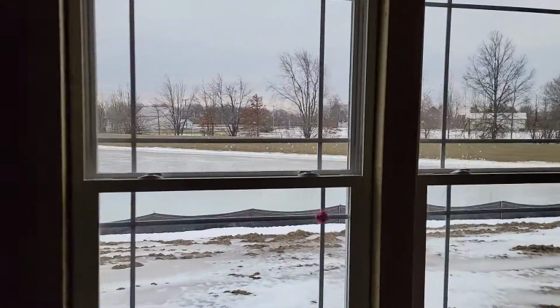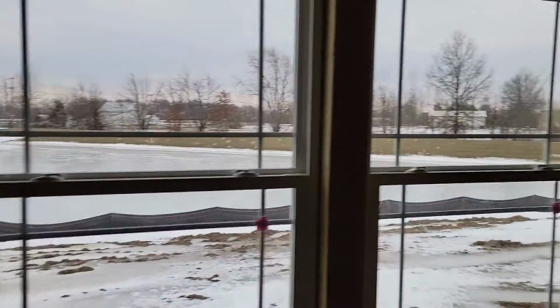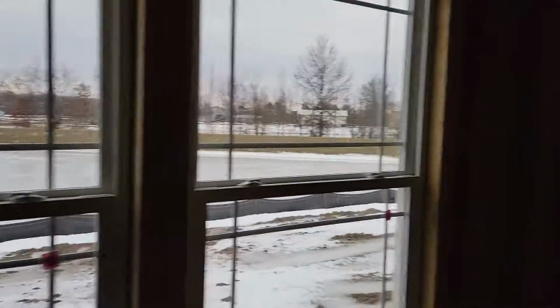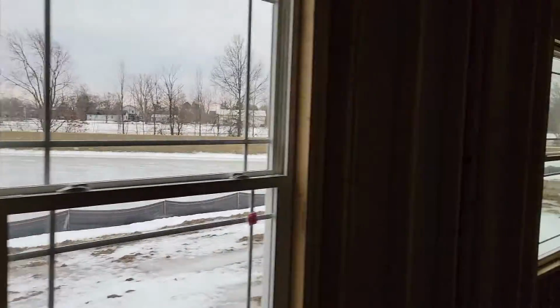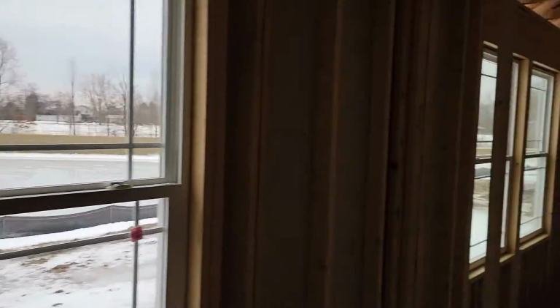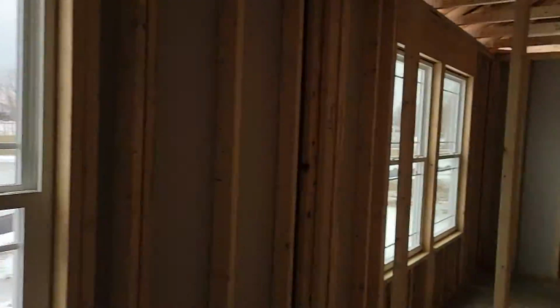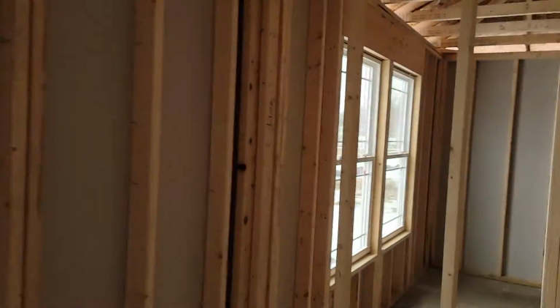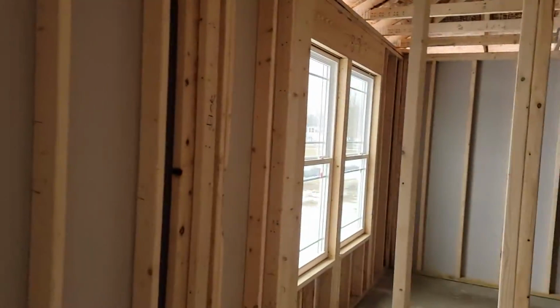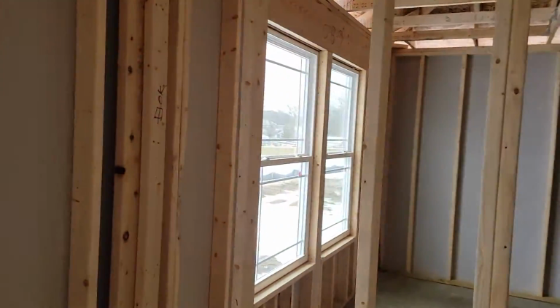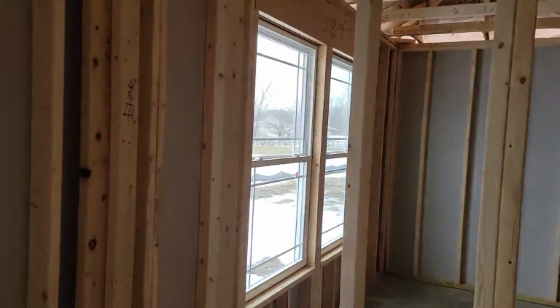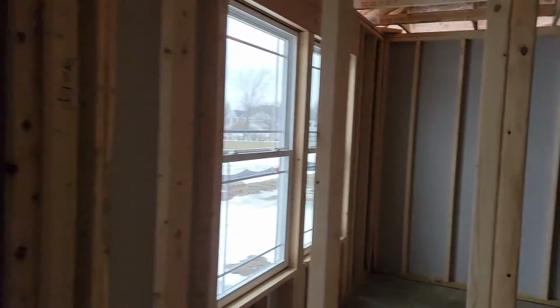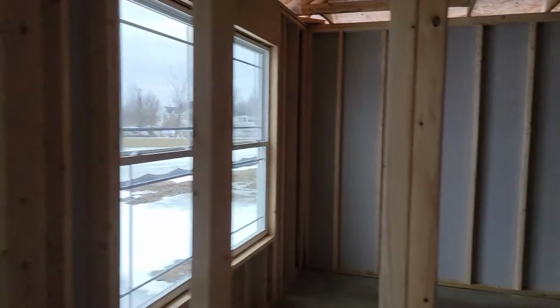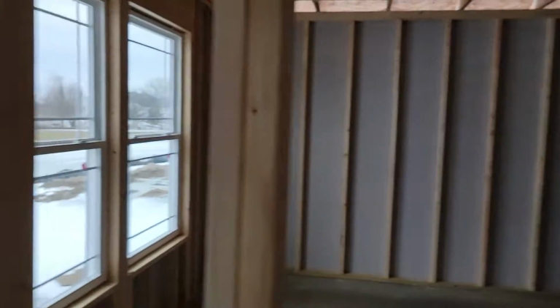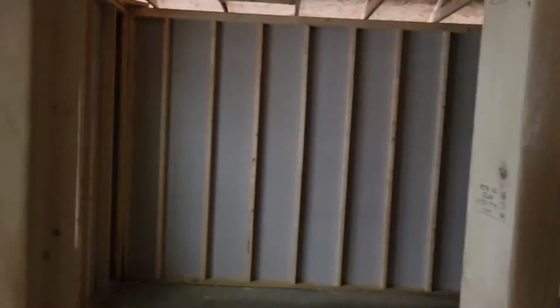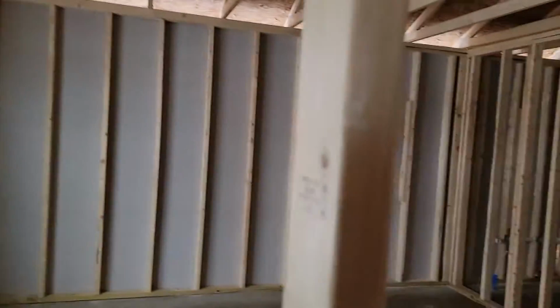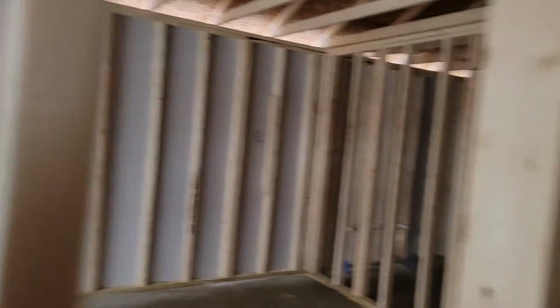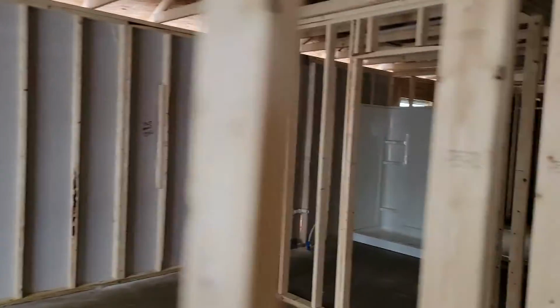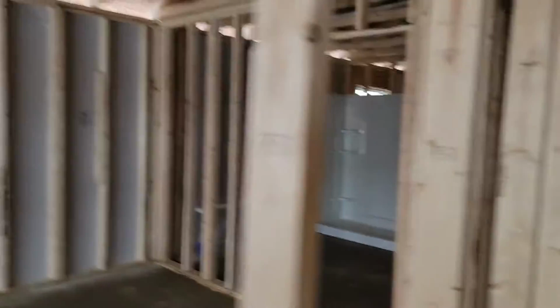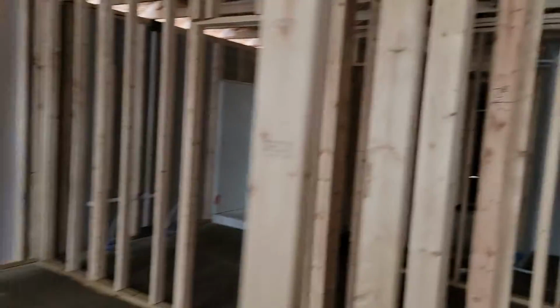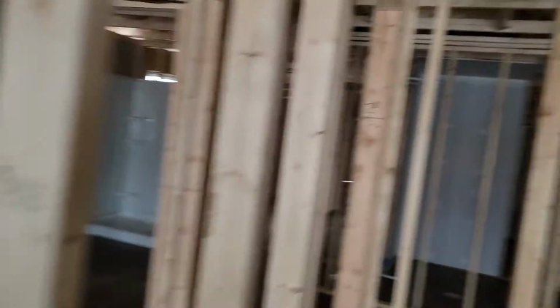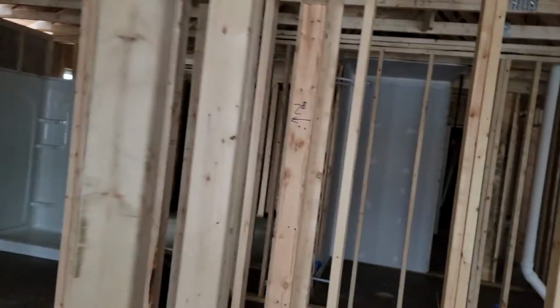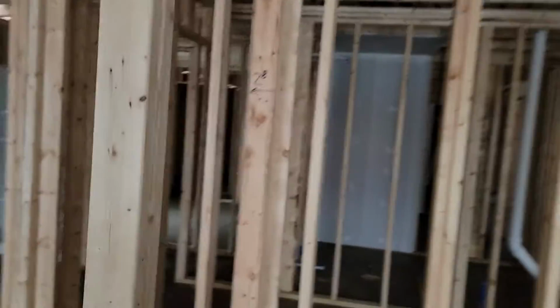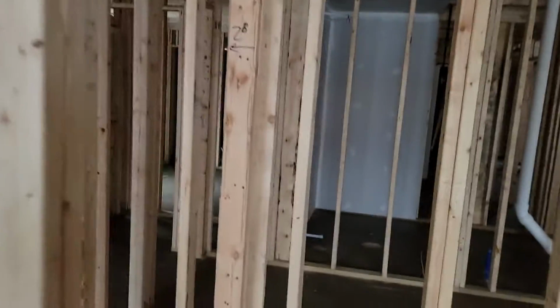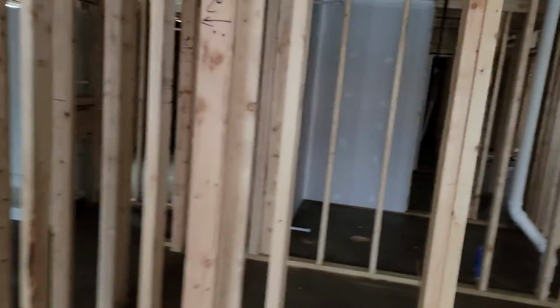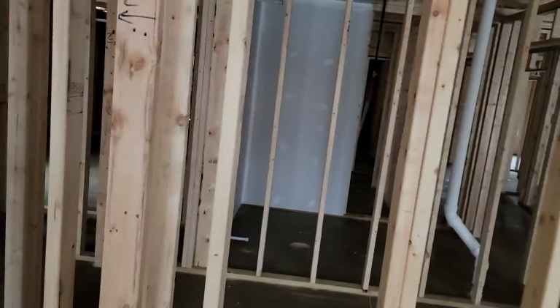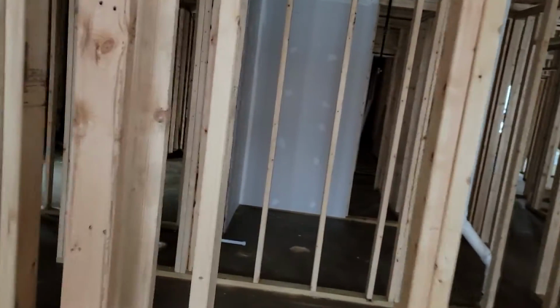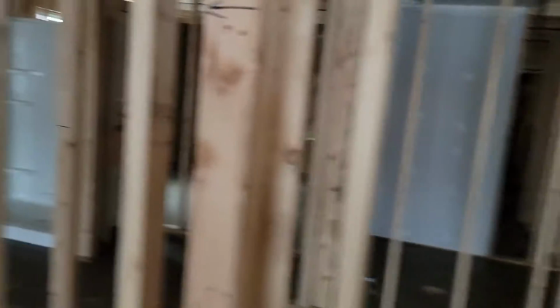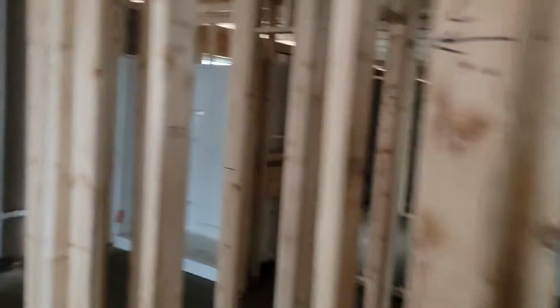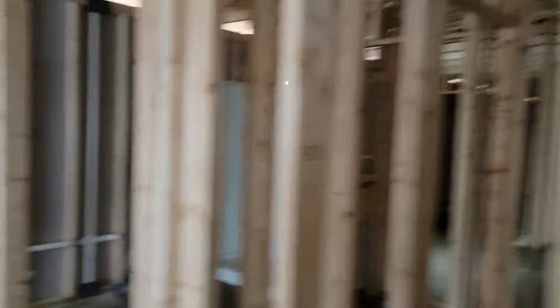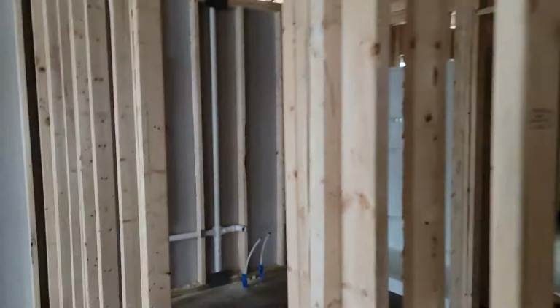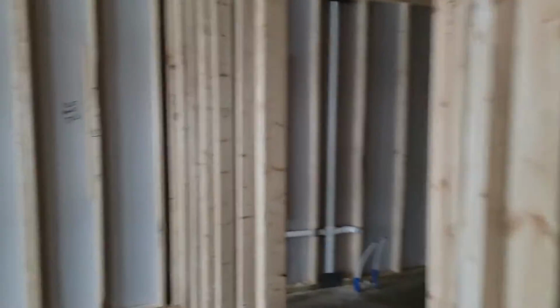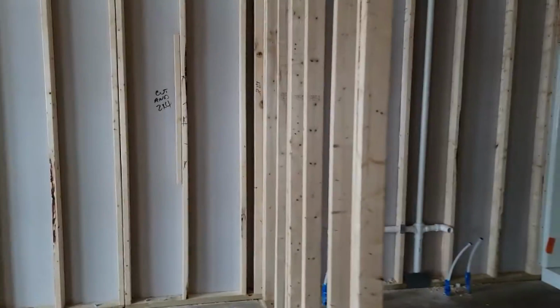We've got a lot of new builds available starting in the $240 range if you're interested. Building is a great option in this market.